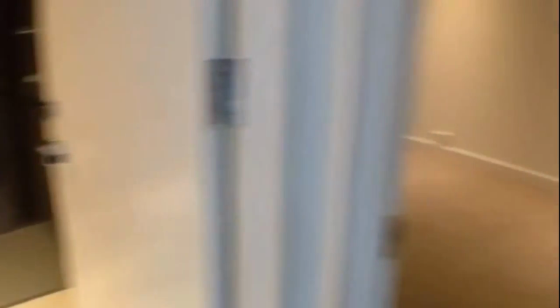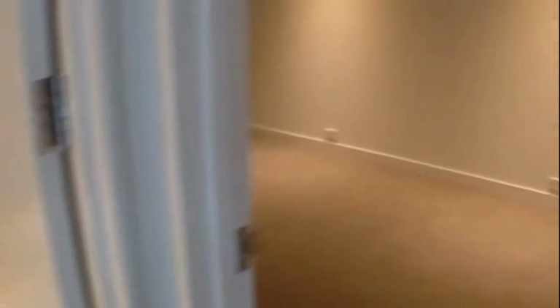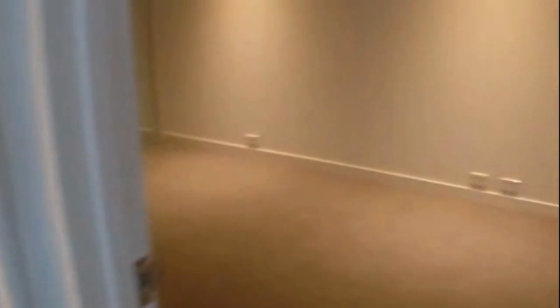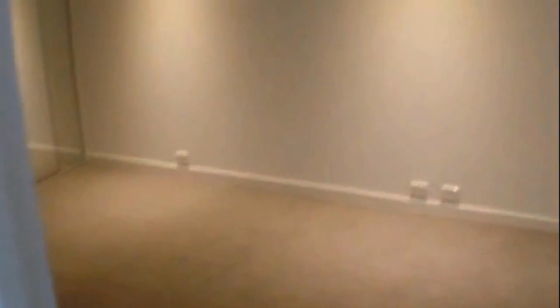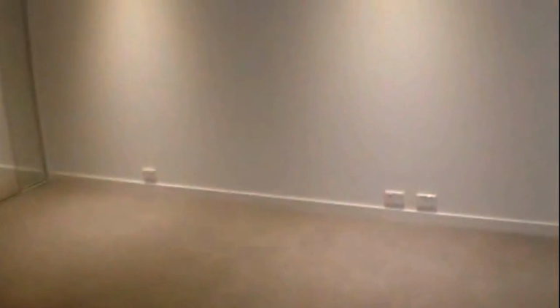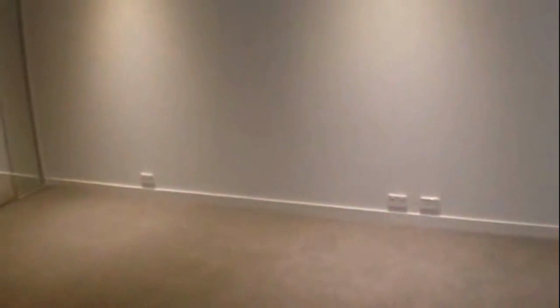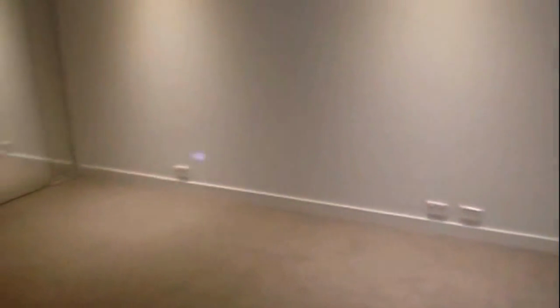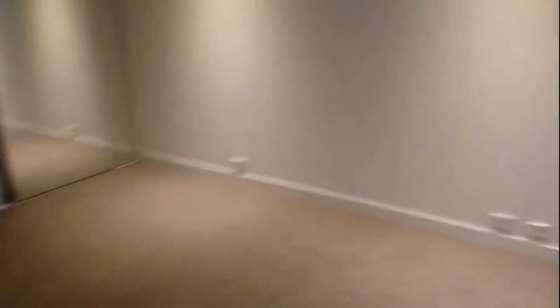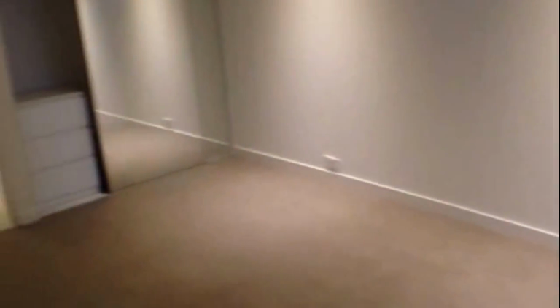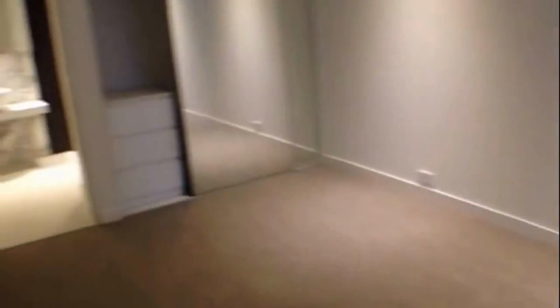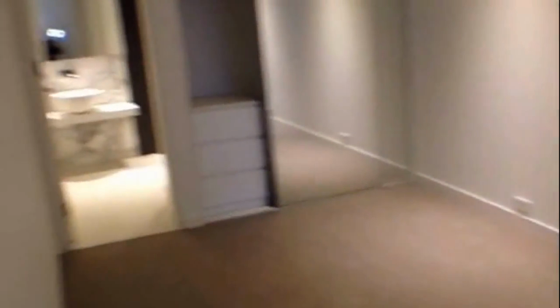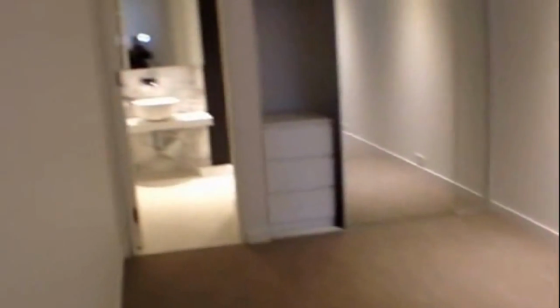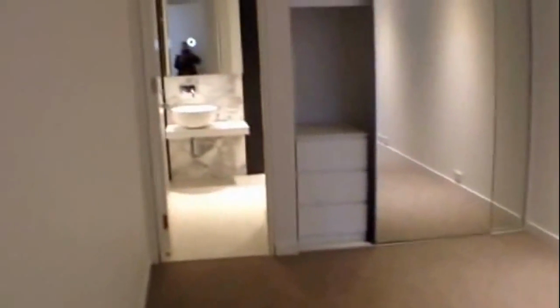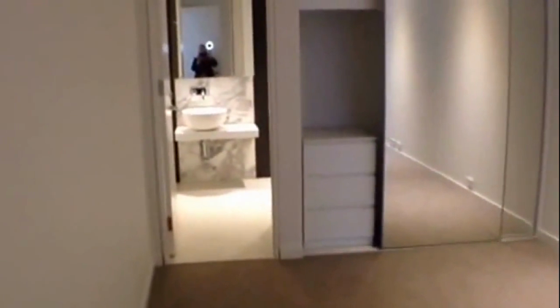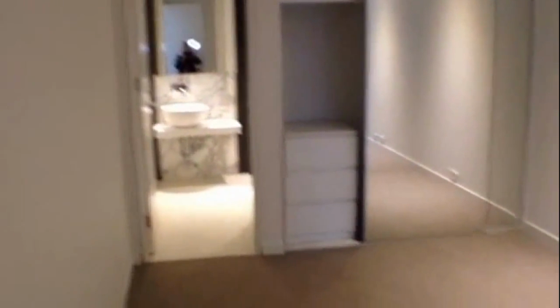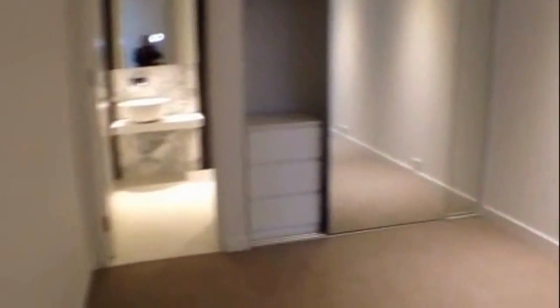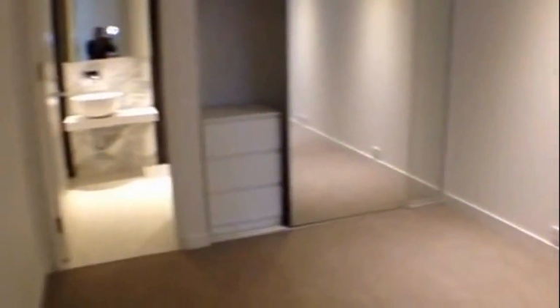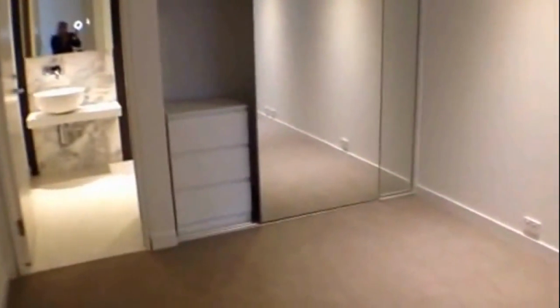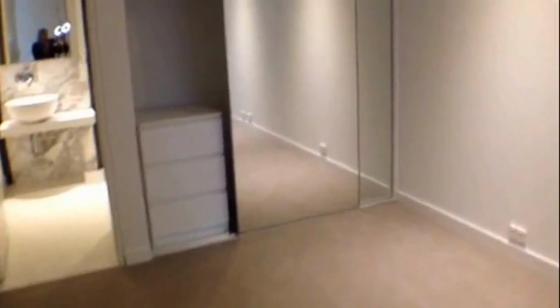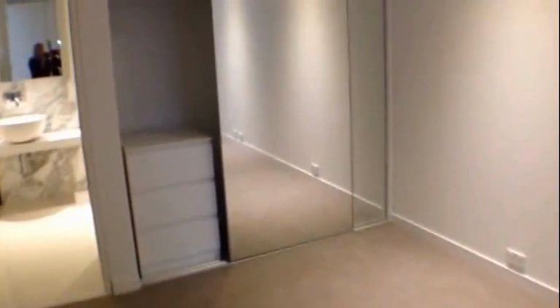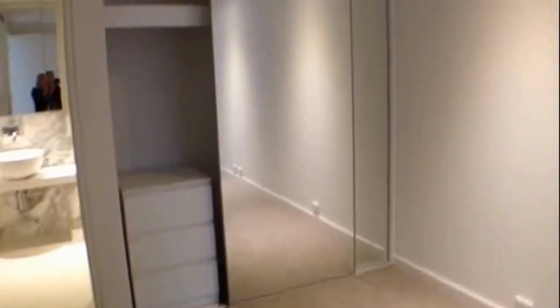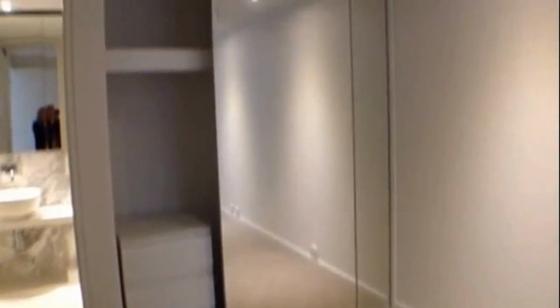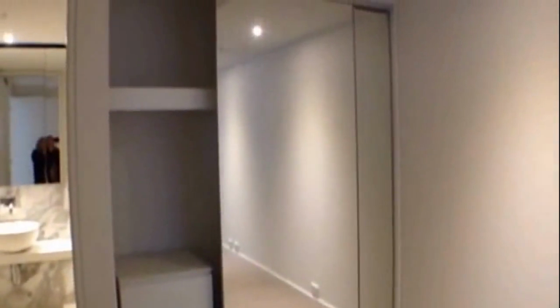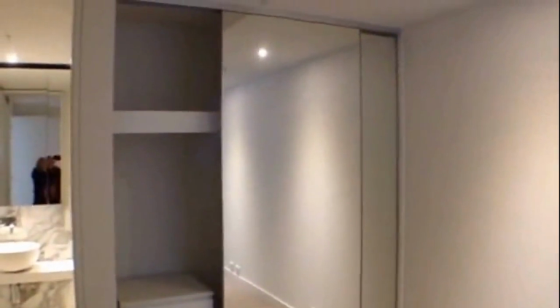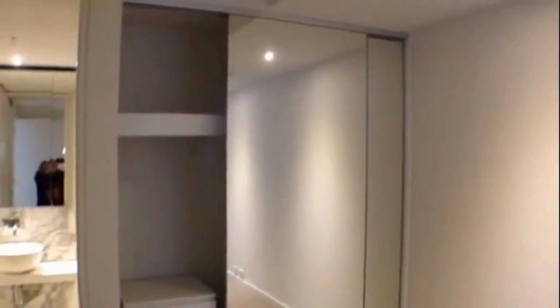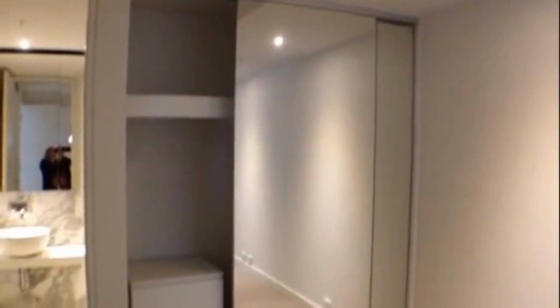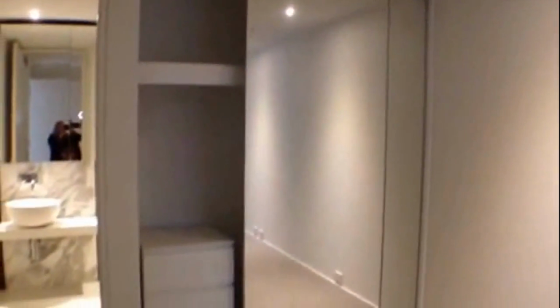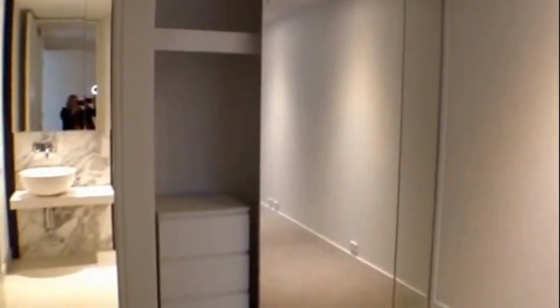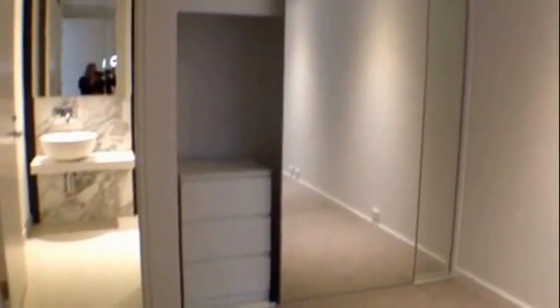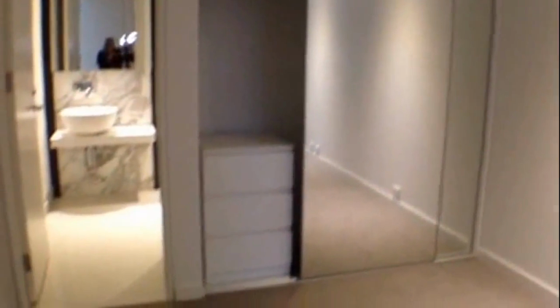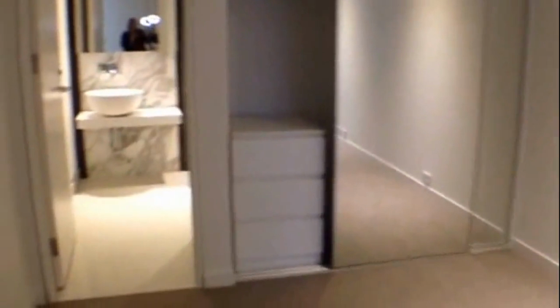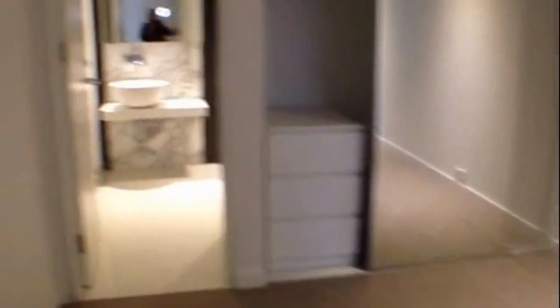Moving into the main bedroom, also with ensuite, great size with mirrored built-in robes.